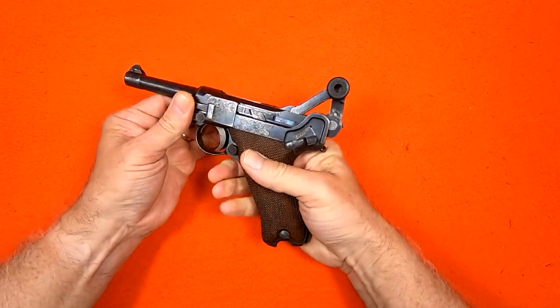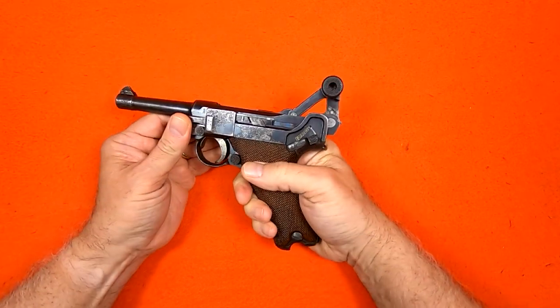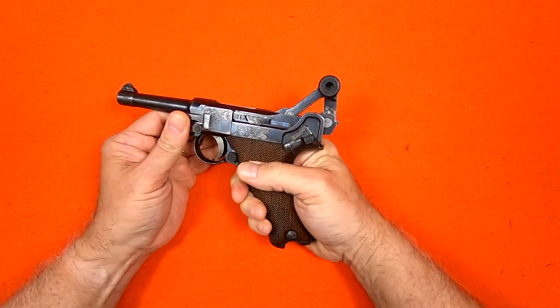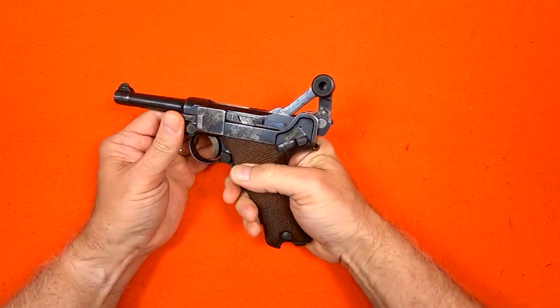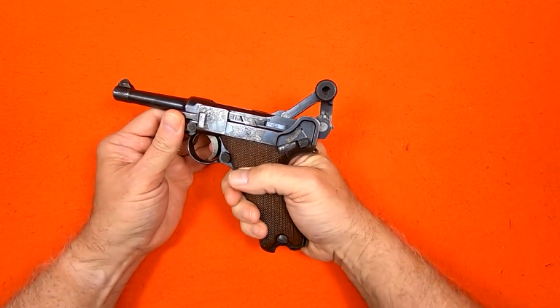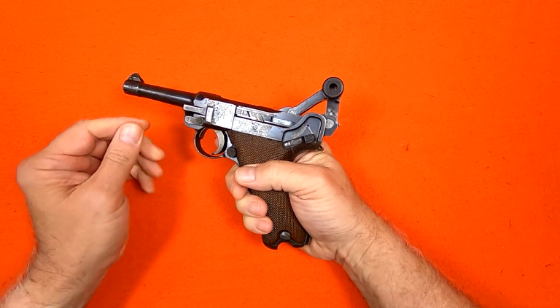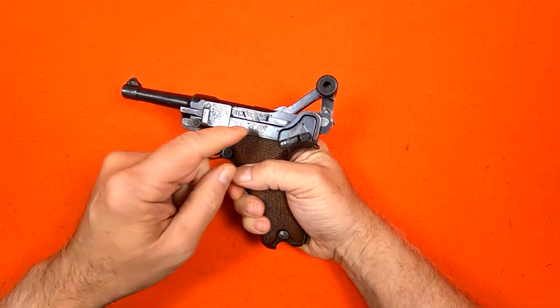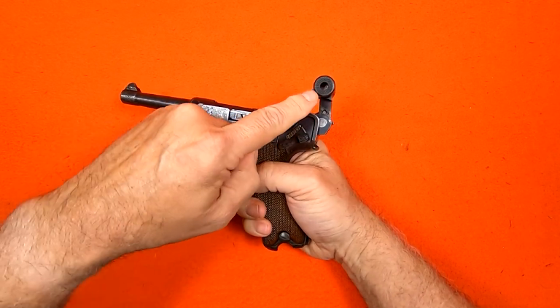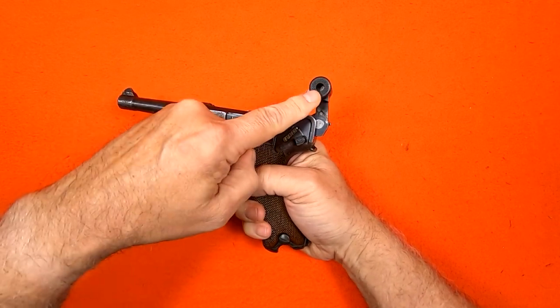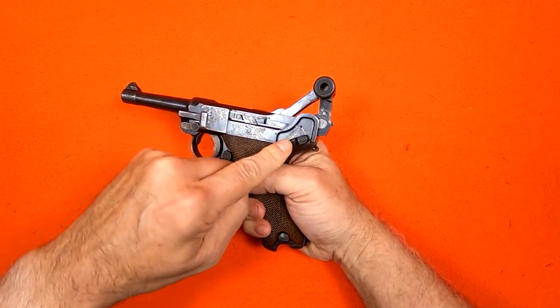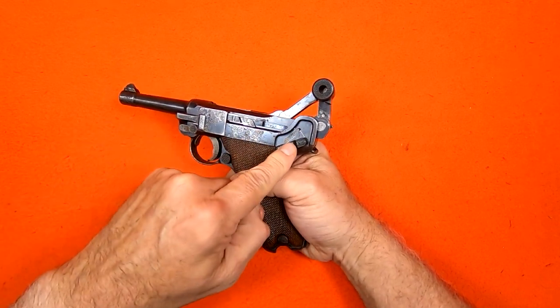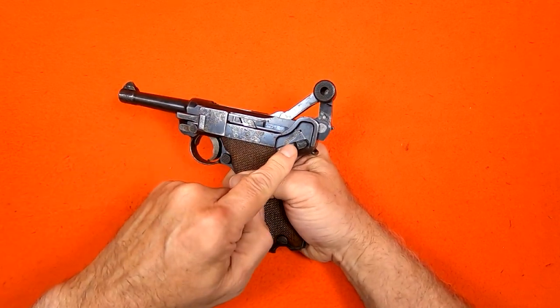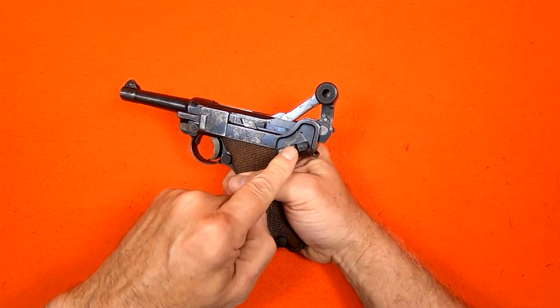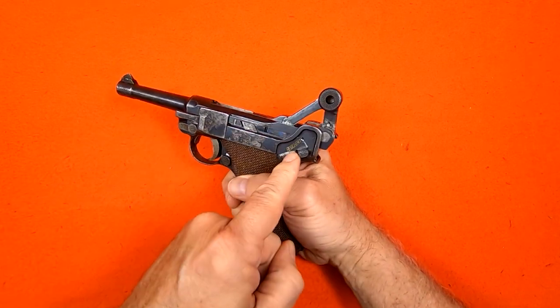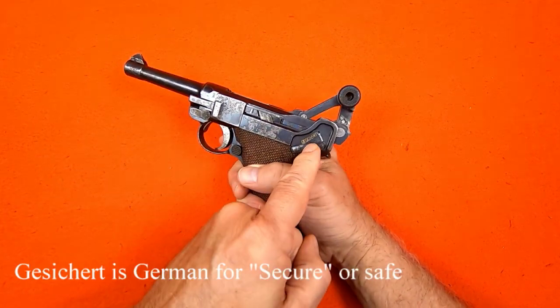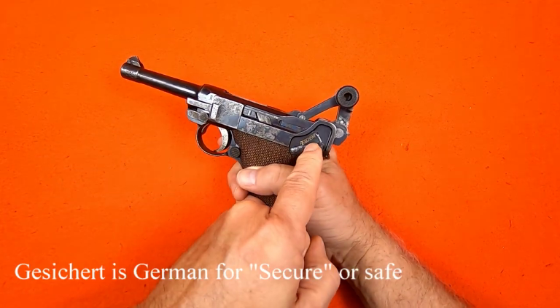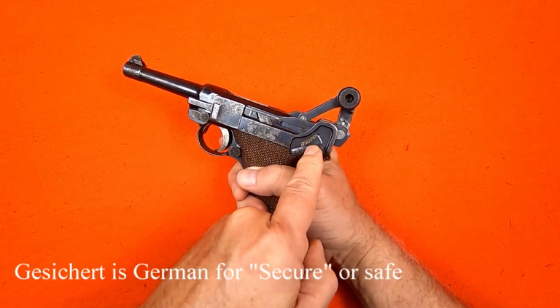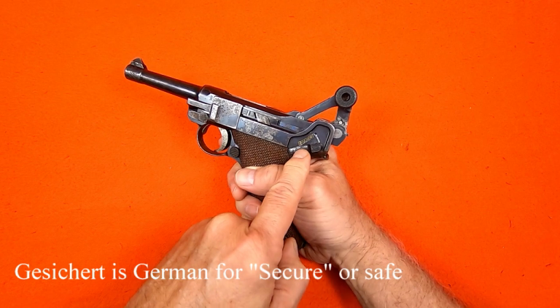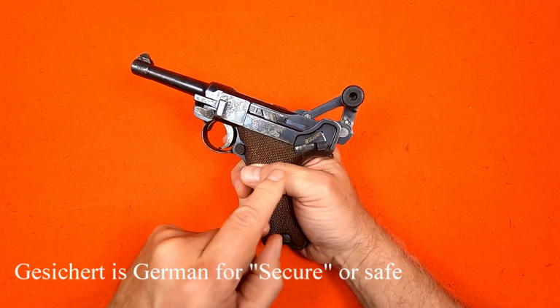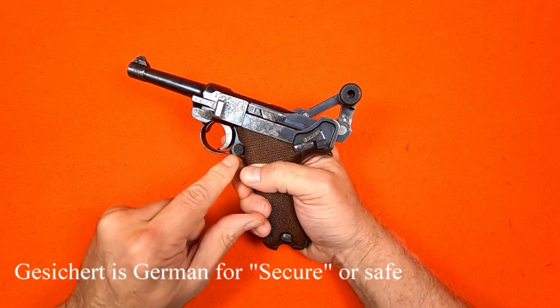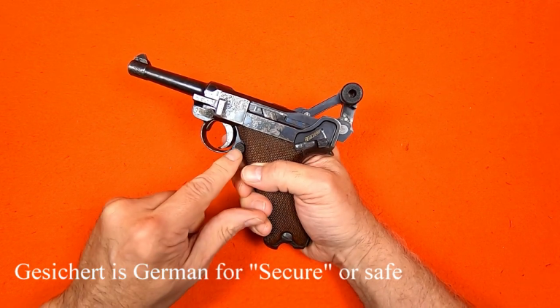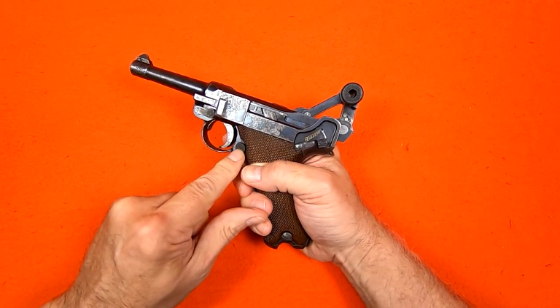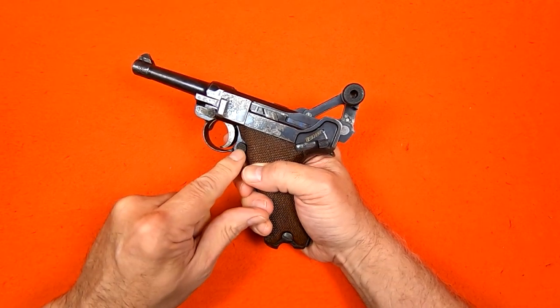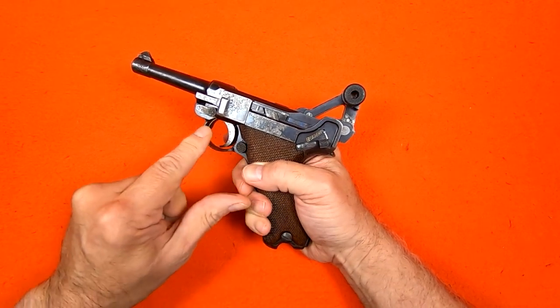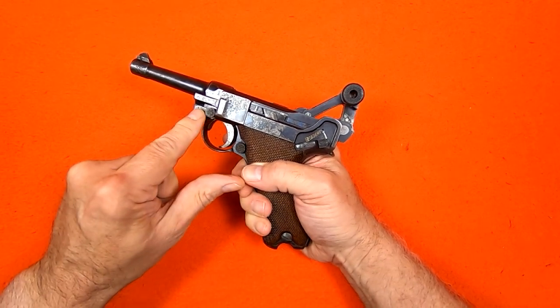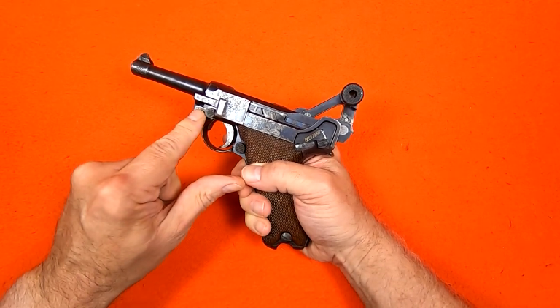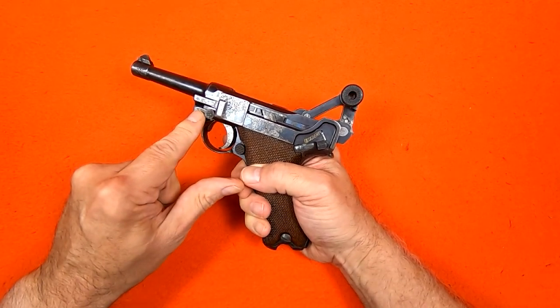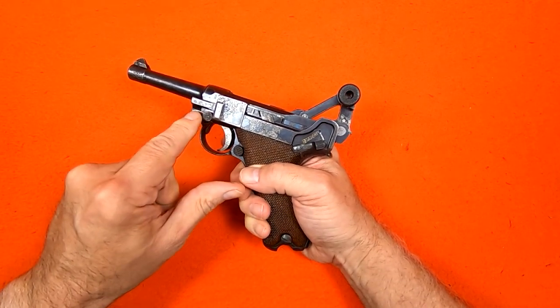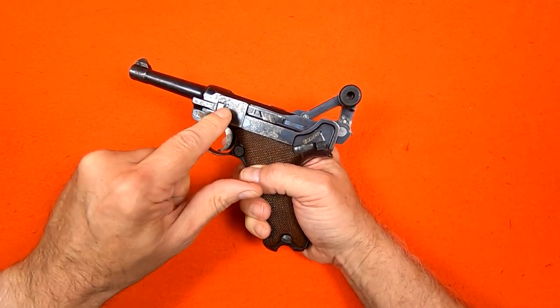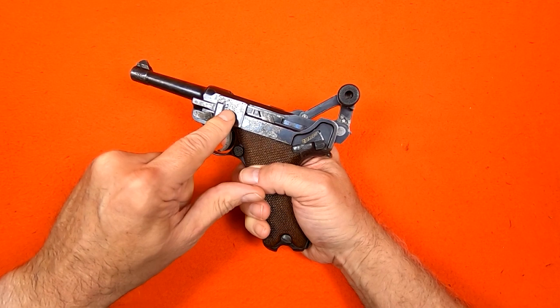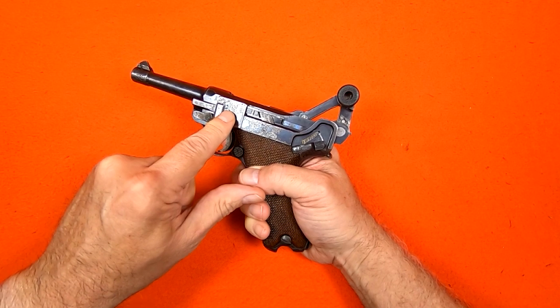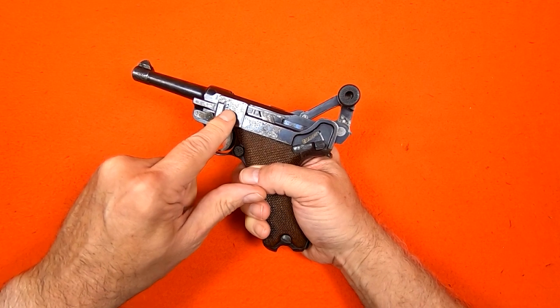Quick orientation: we have the toggle link, the safety catch, and the gesichert or secure position, the magazine catch, the locking bolt, and the trigger side plate.